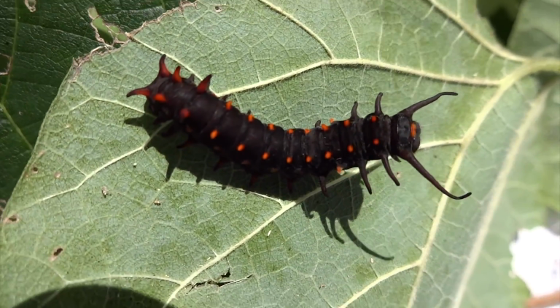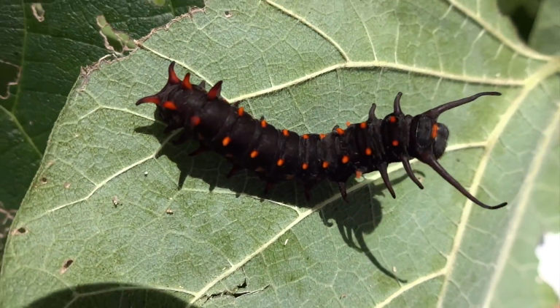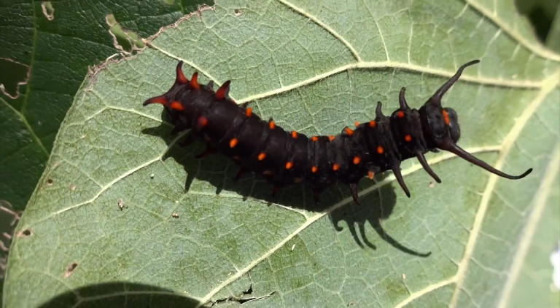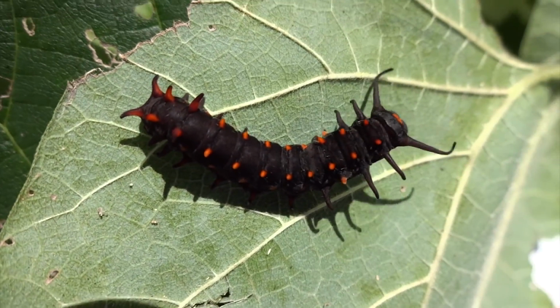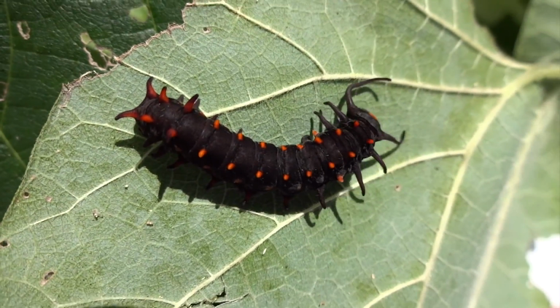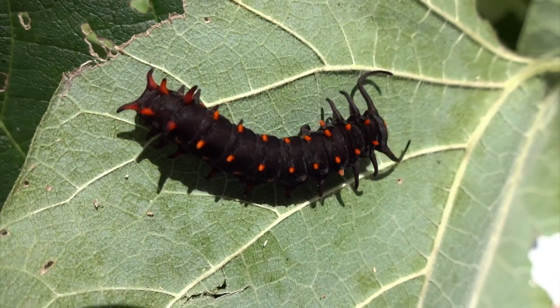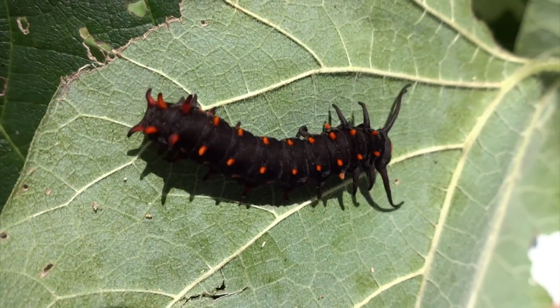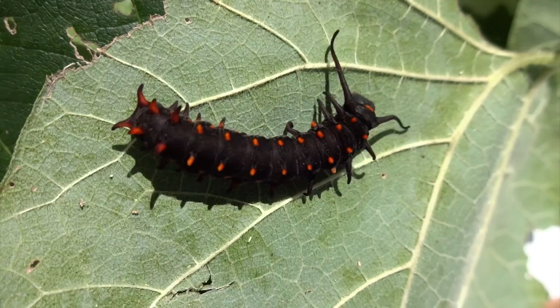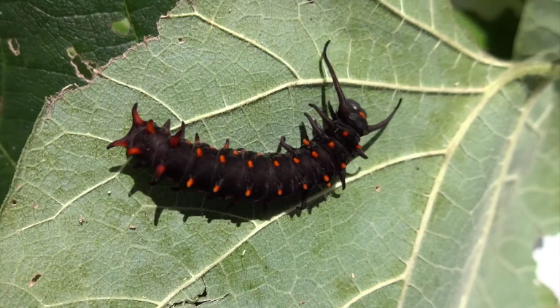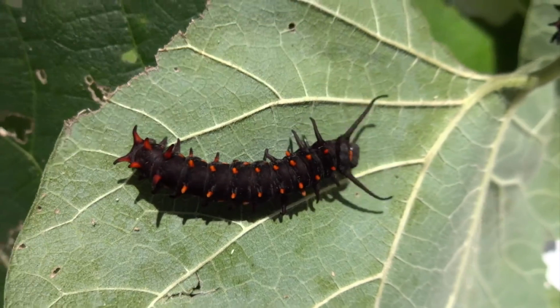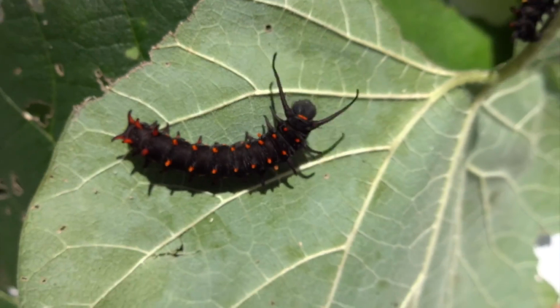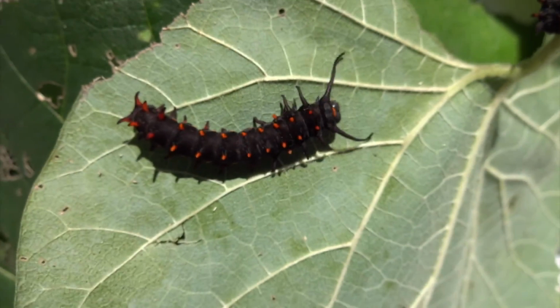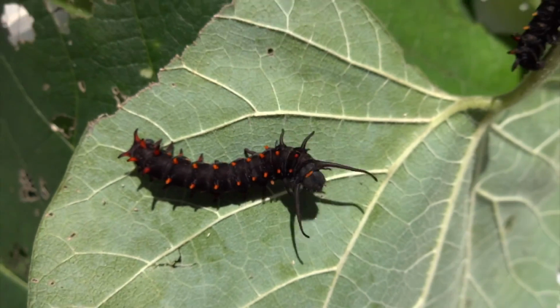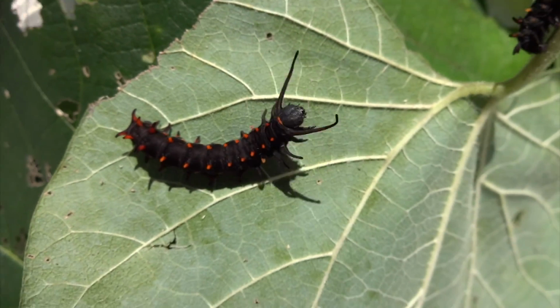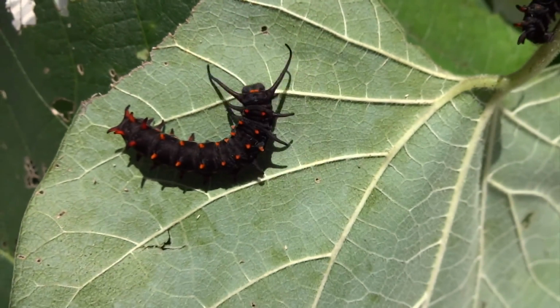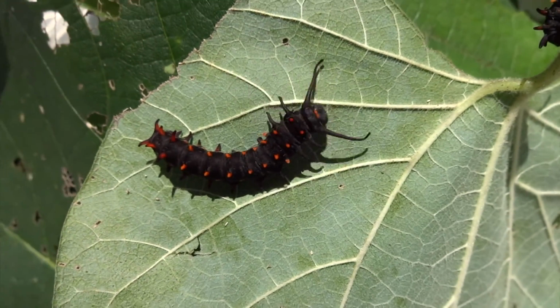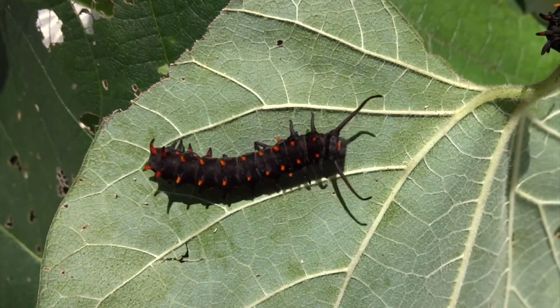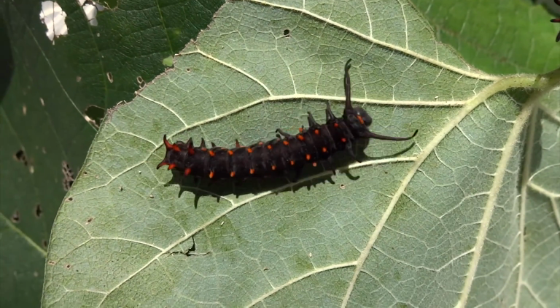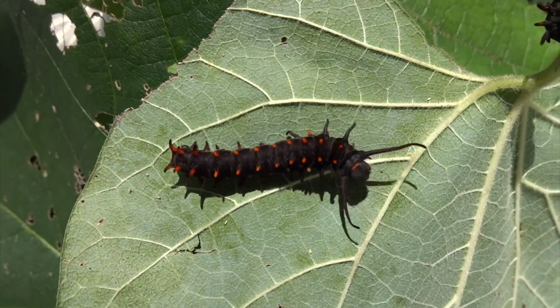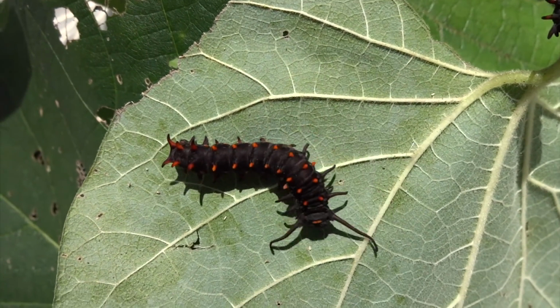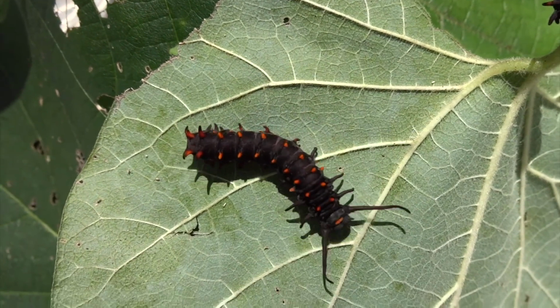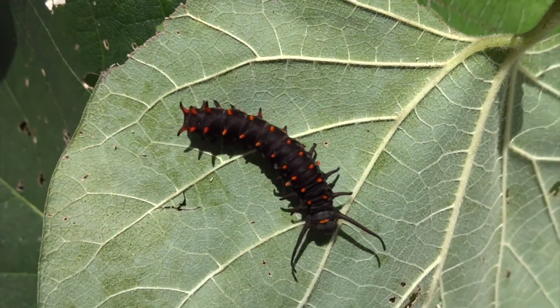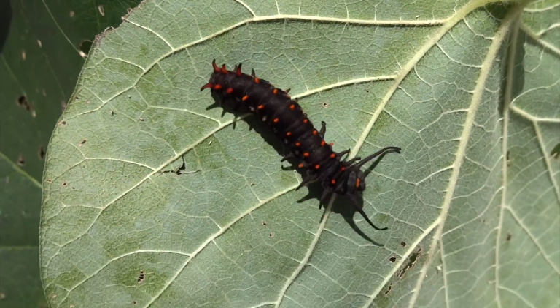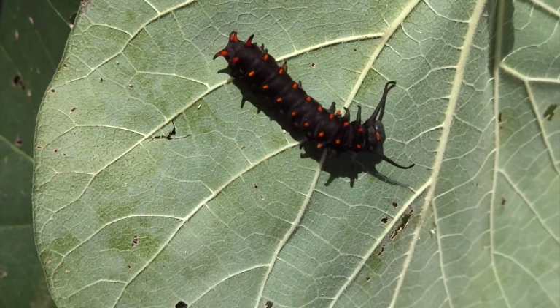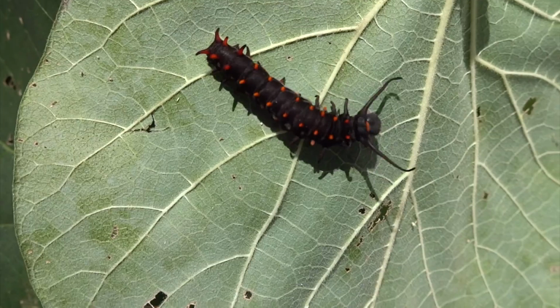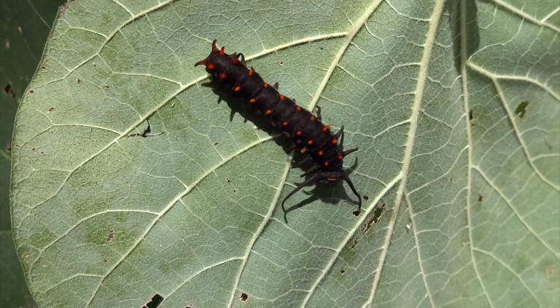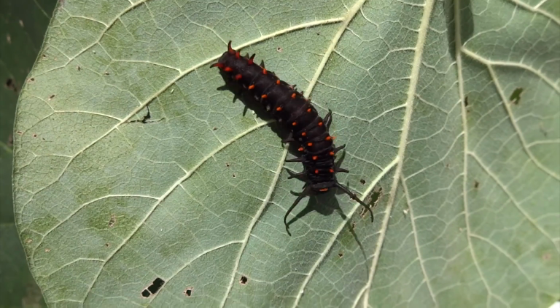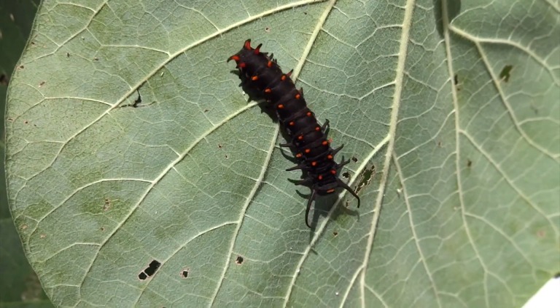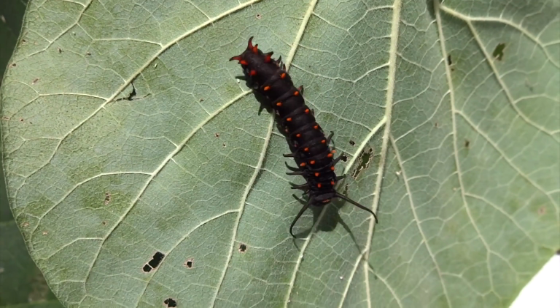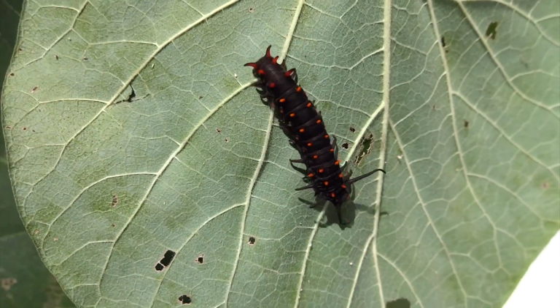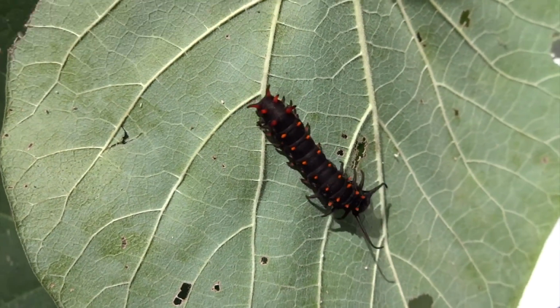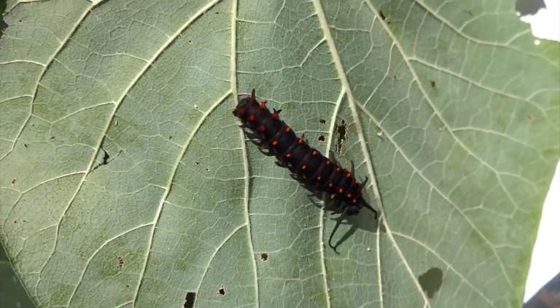But as they get older, they accumulate more of the toxins from the pipevine plant, and the caterpillars themselves become poisonous. The black and red coloring signifies a toxic creature.